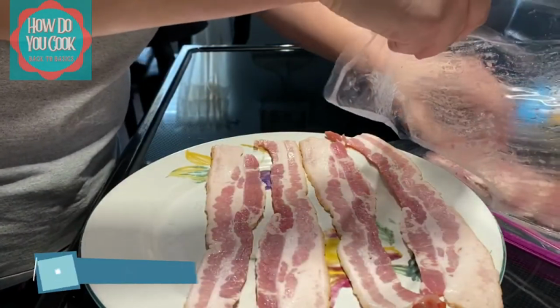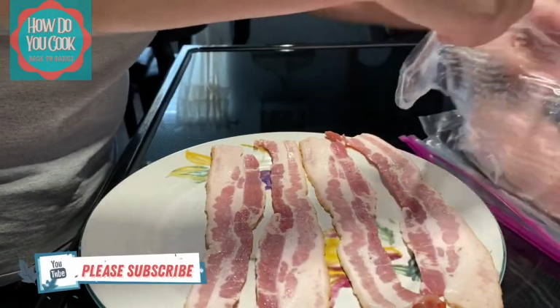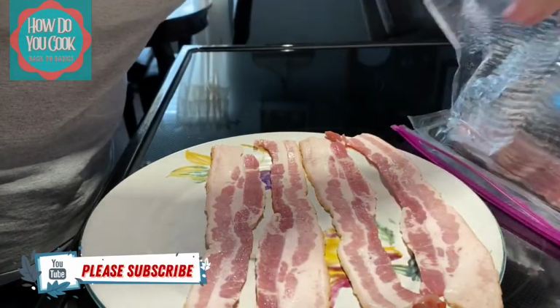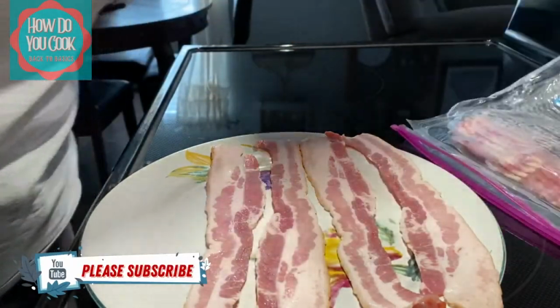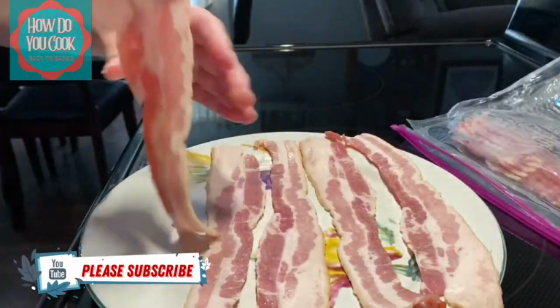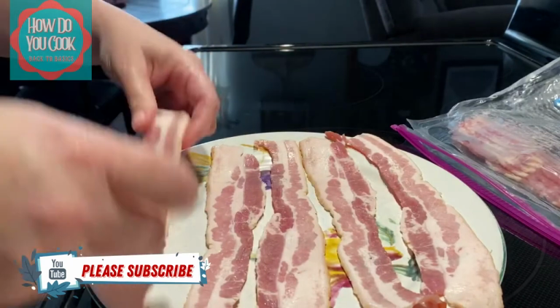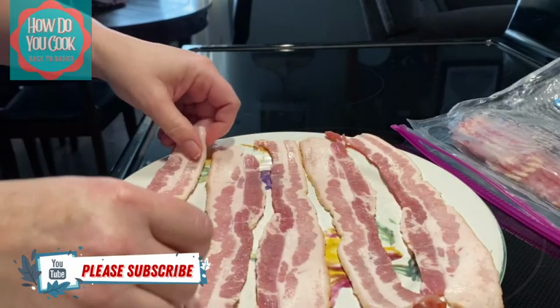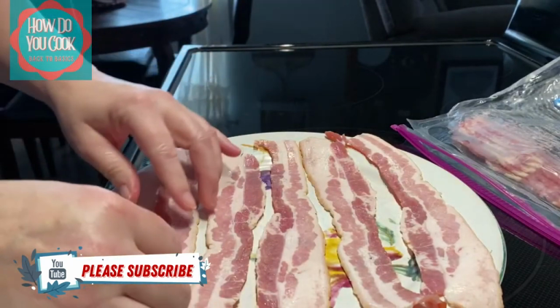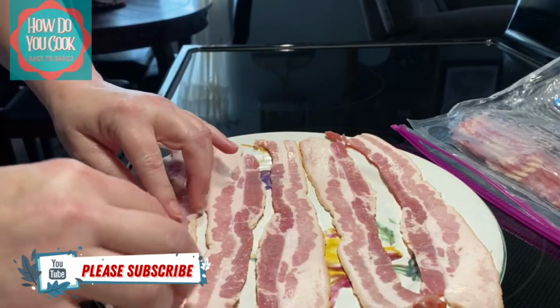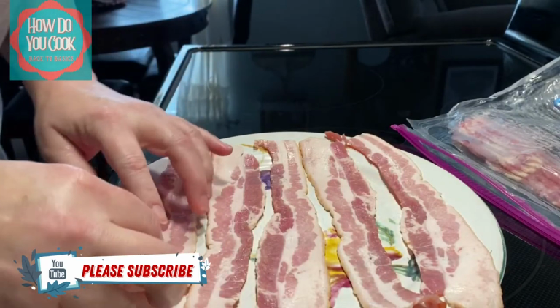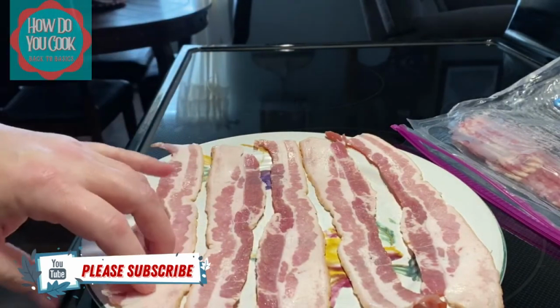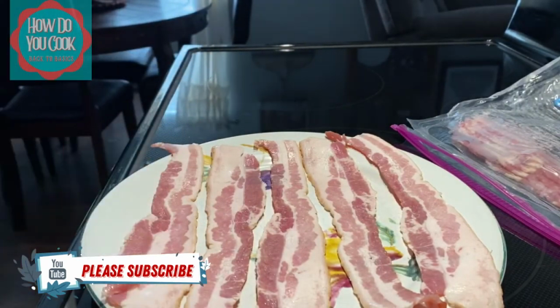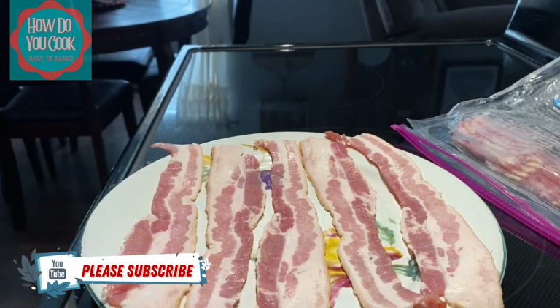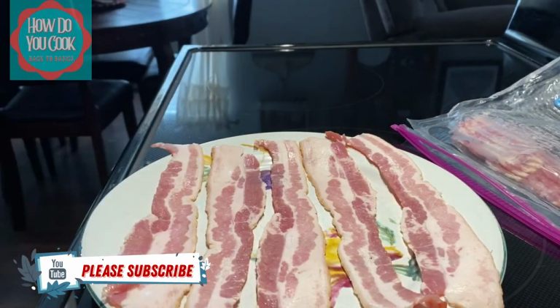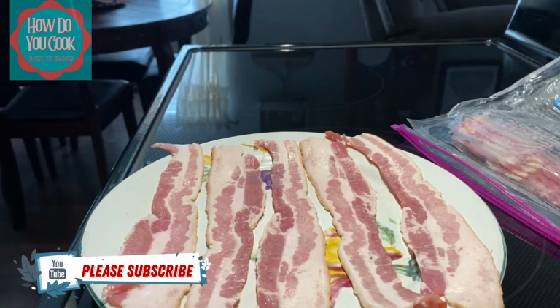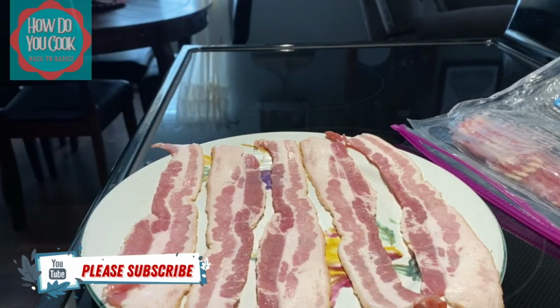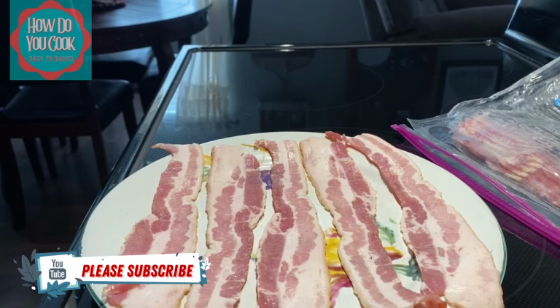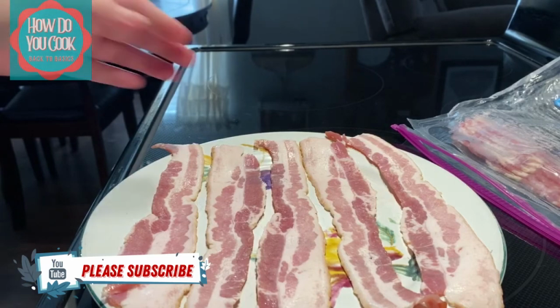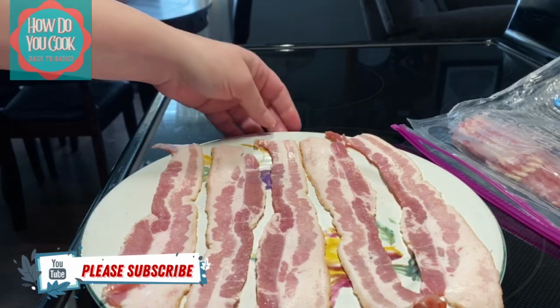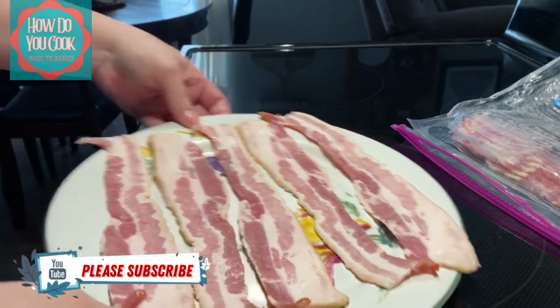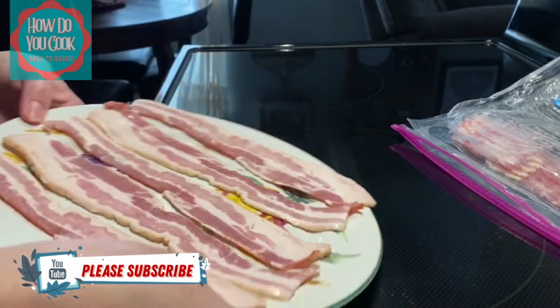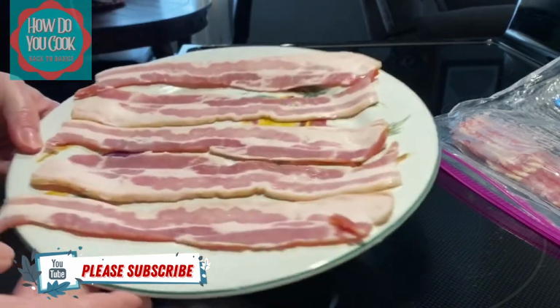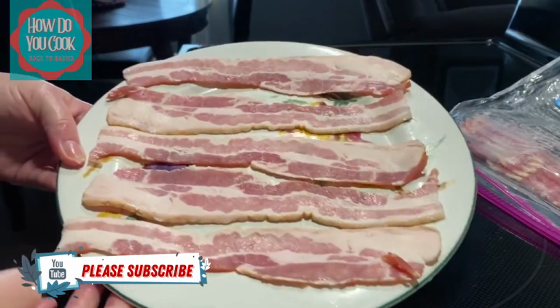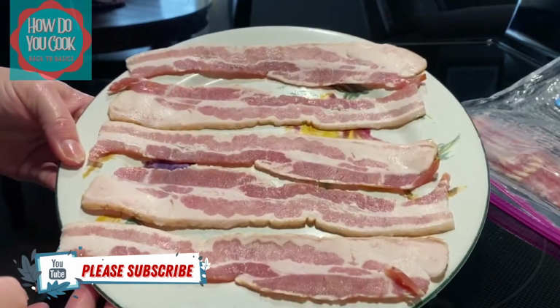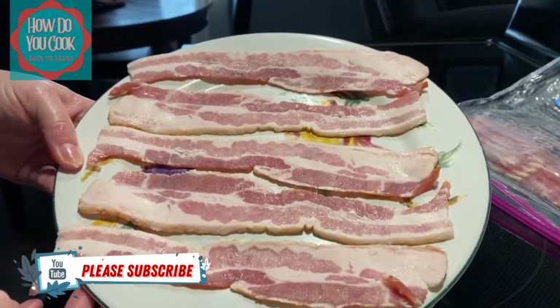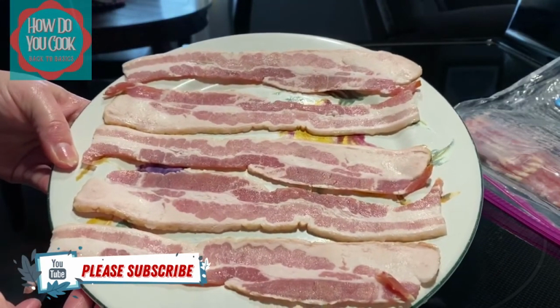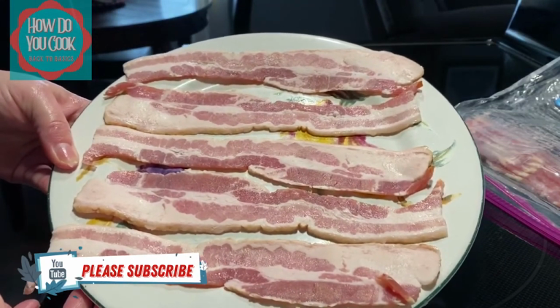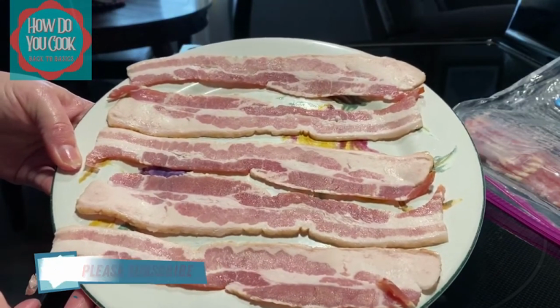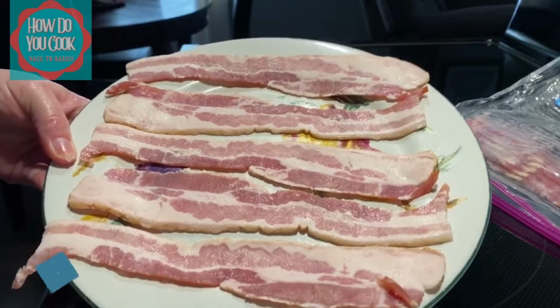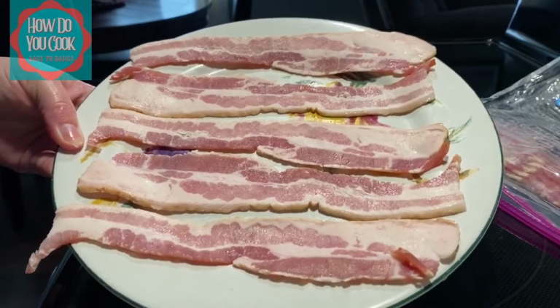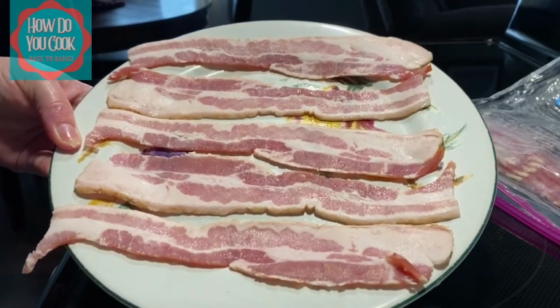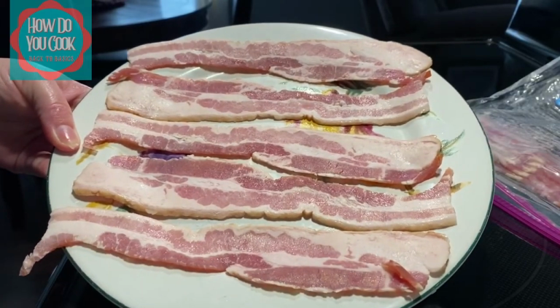Once you put all your bacon on your plate, you don't want to overlap the bacon pieces. You want them to be separate by themselves.